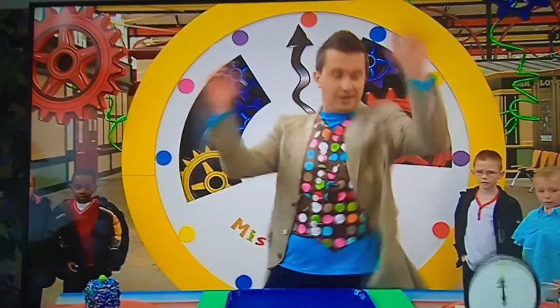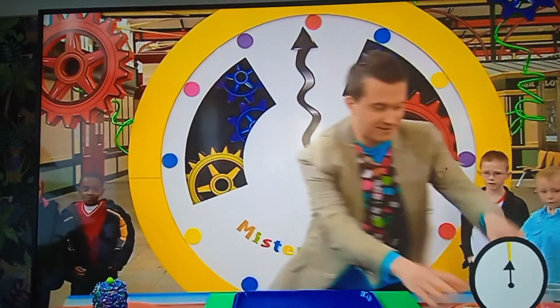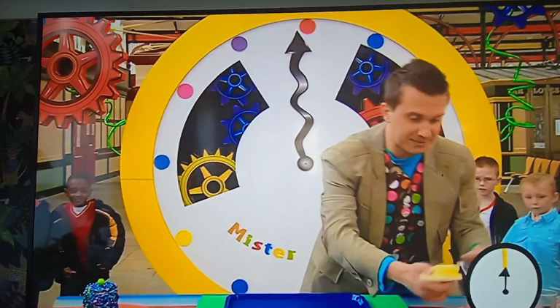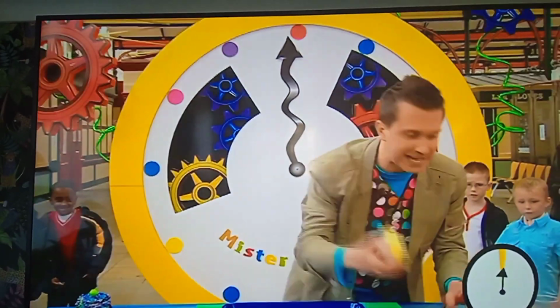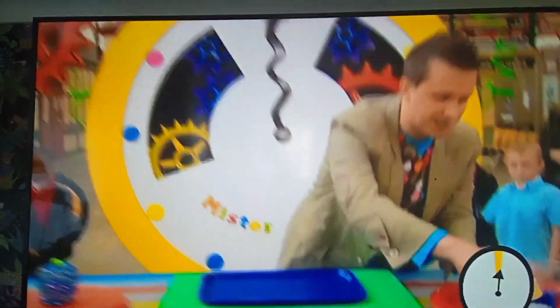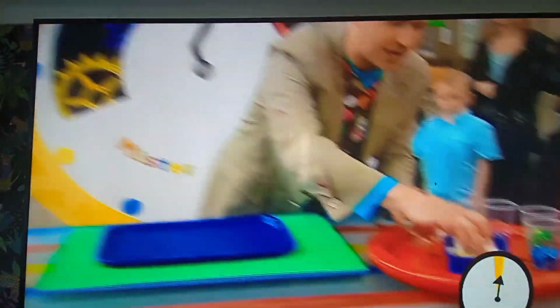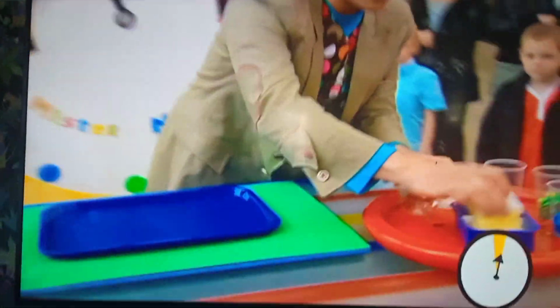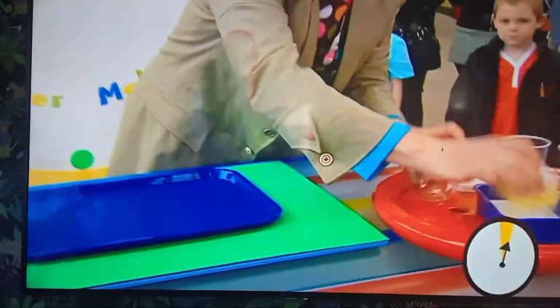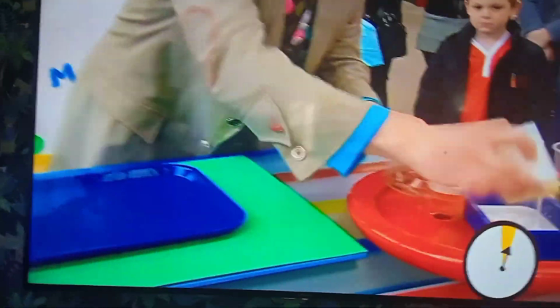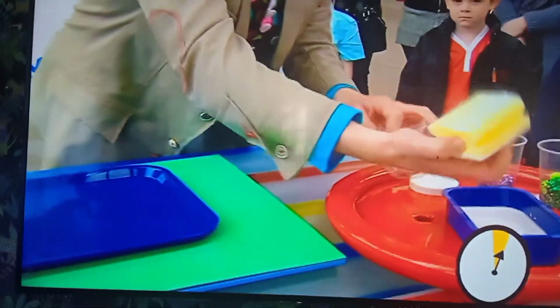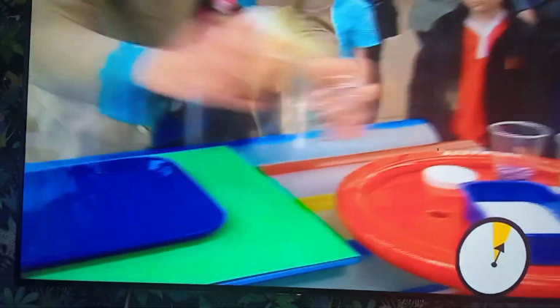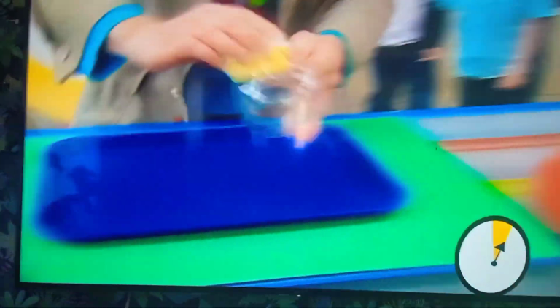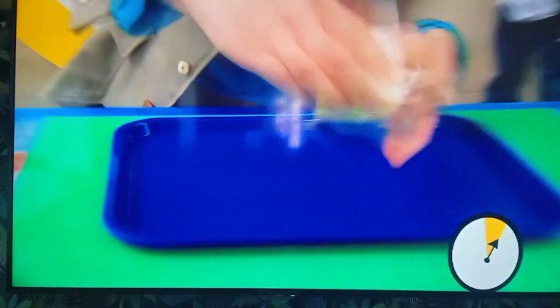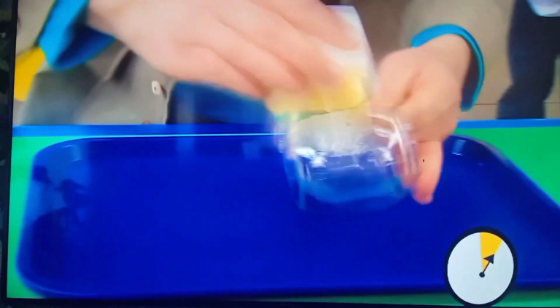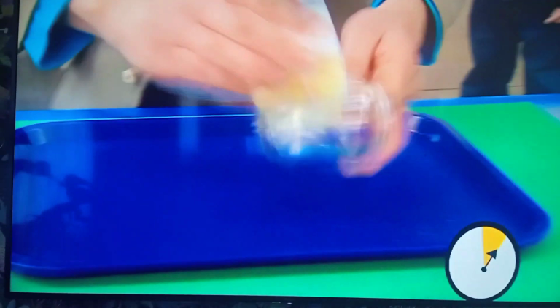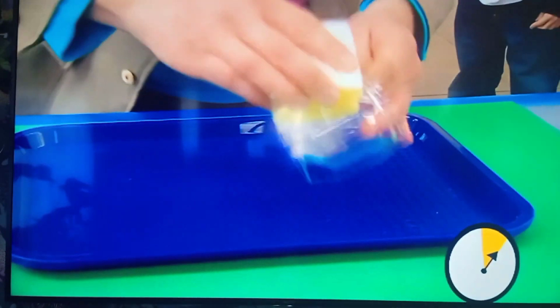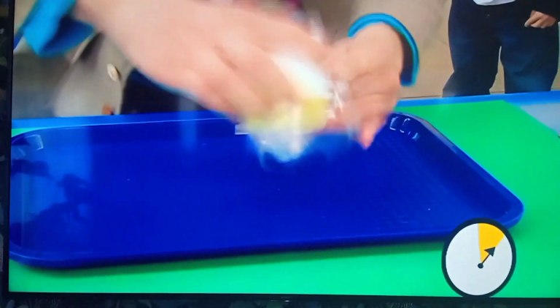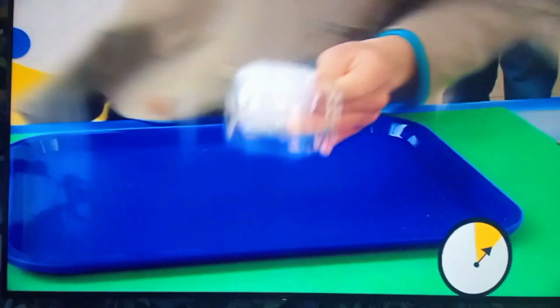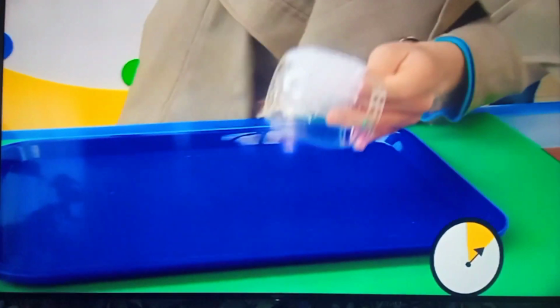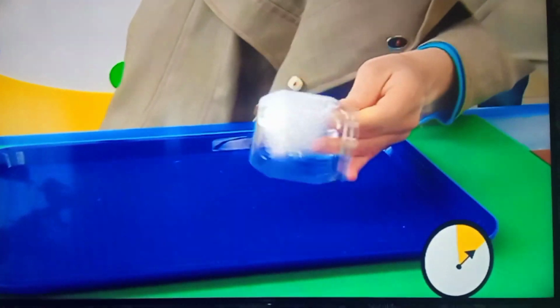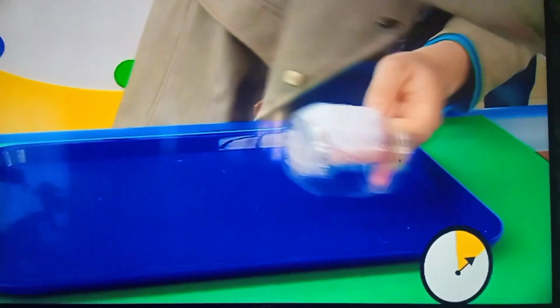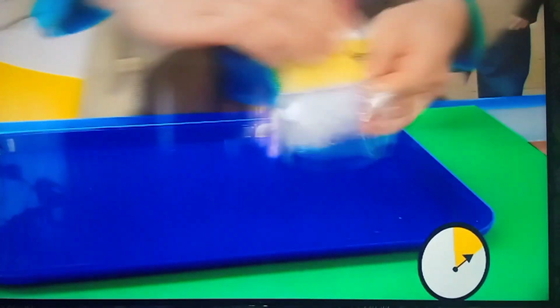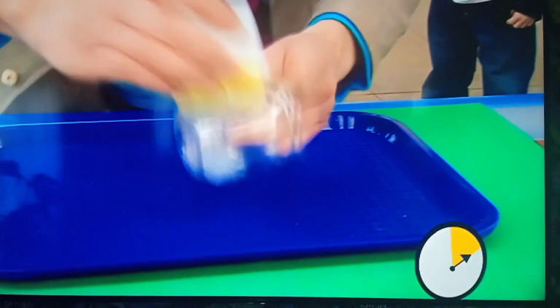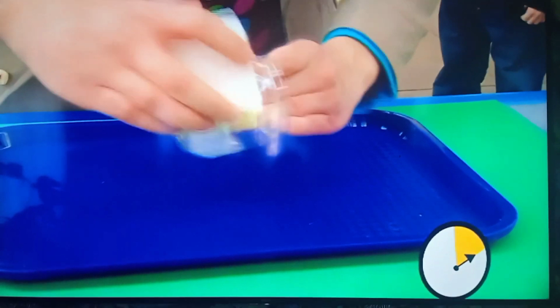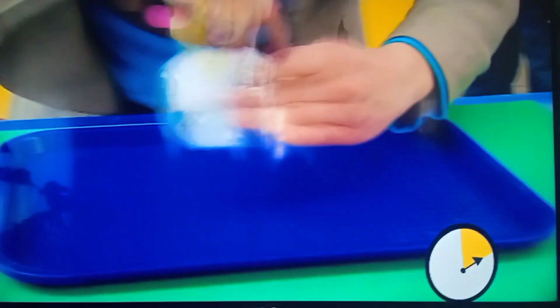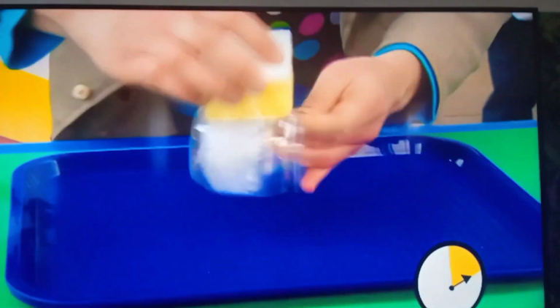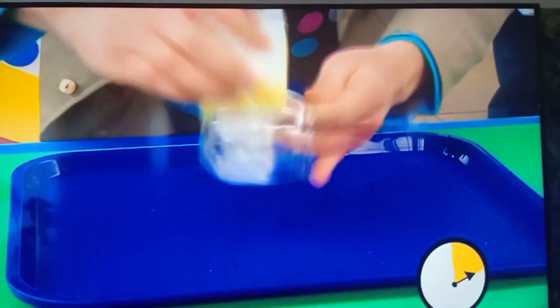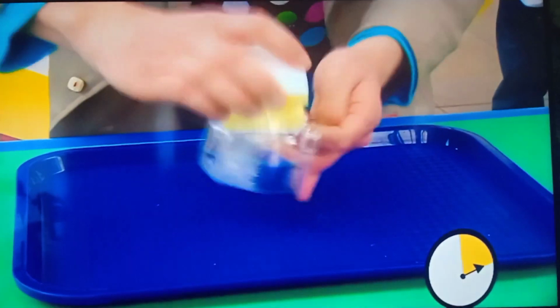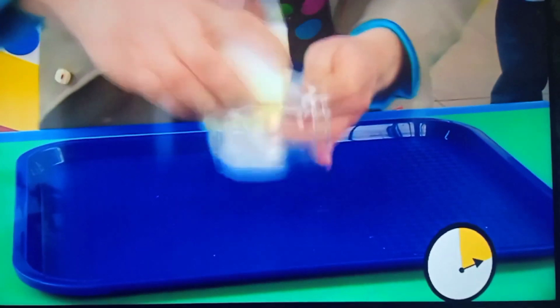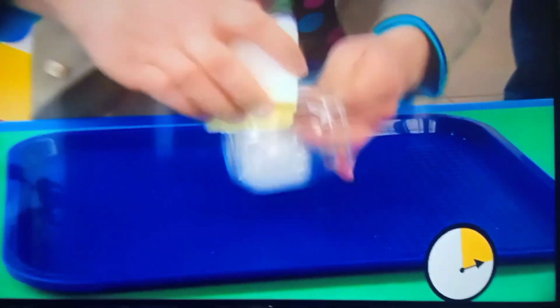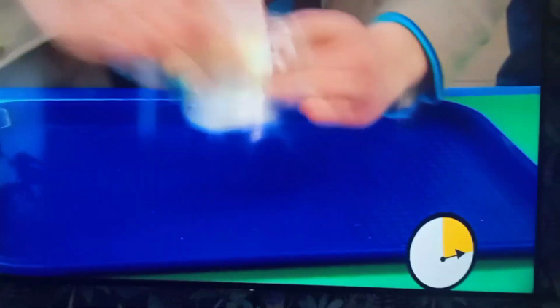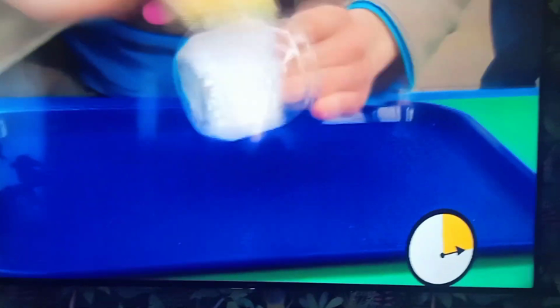Well the first thing we're going to do is get our sponge and put on some gloopy glue around the side of our jar. And we're going to put it all the way around the side, but not on this top edge here, because that's where the lid goes.